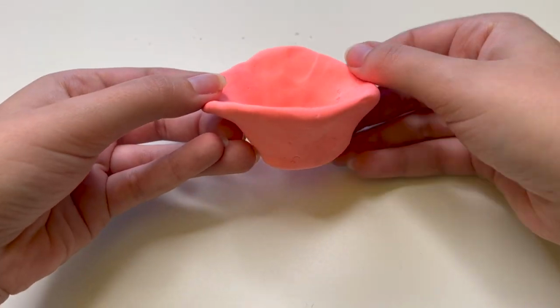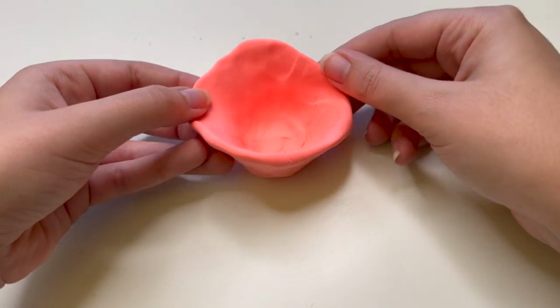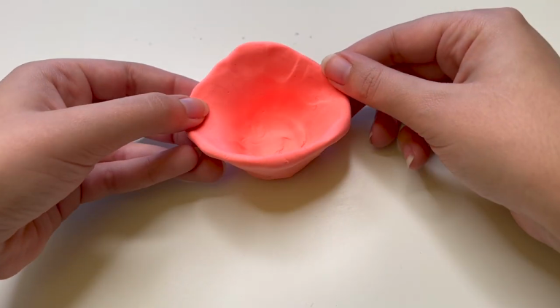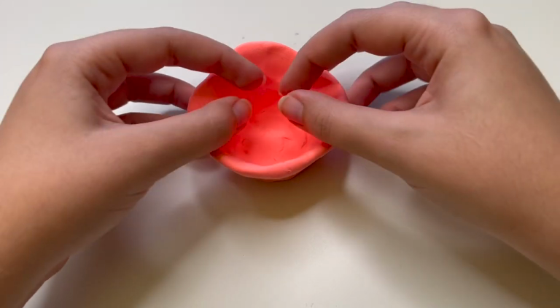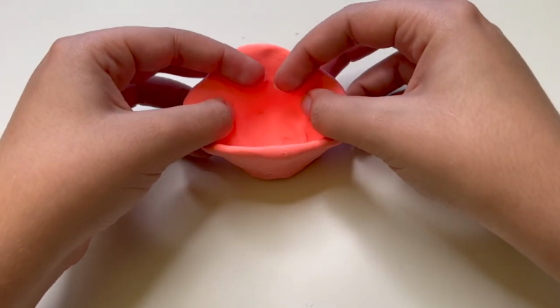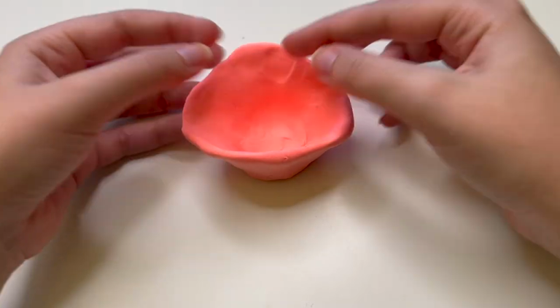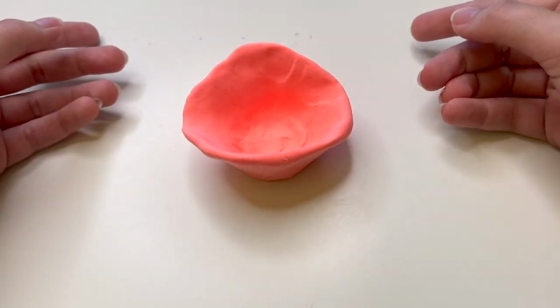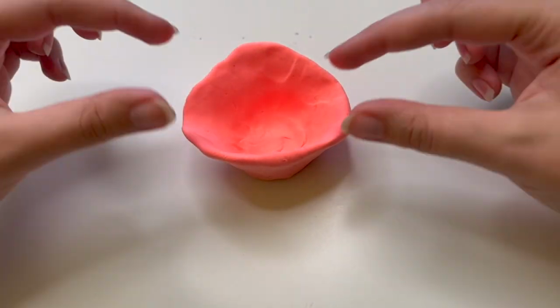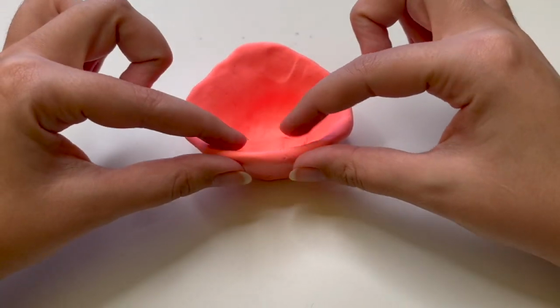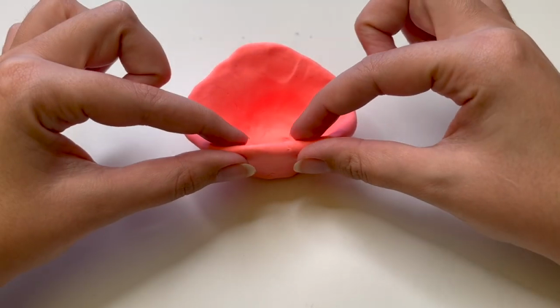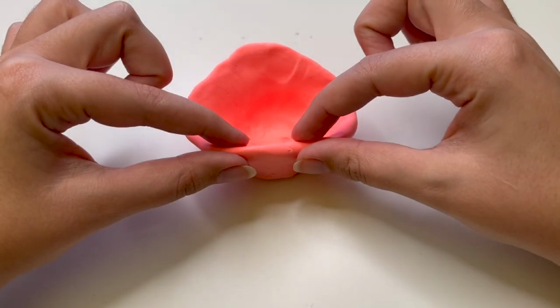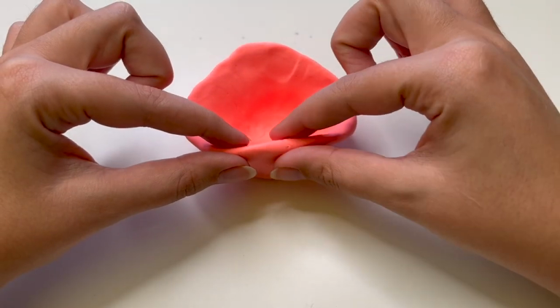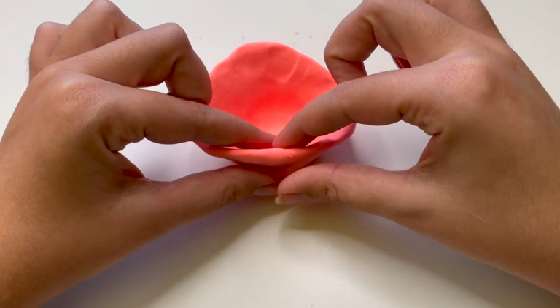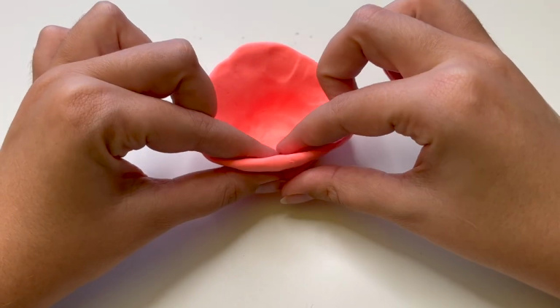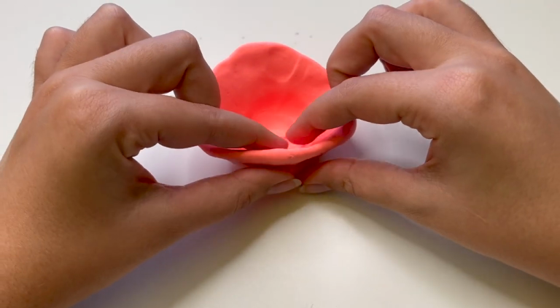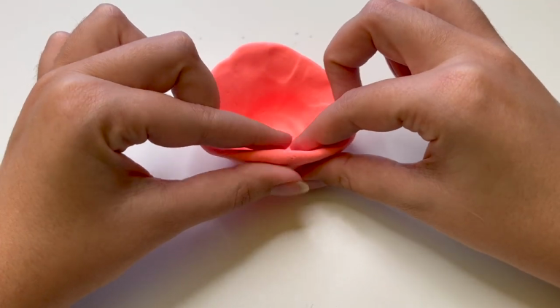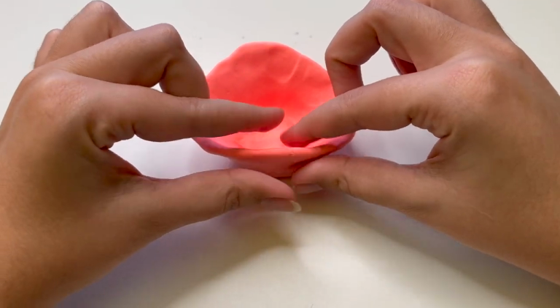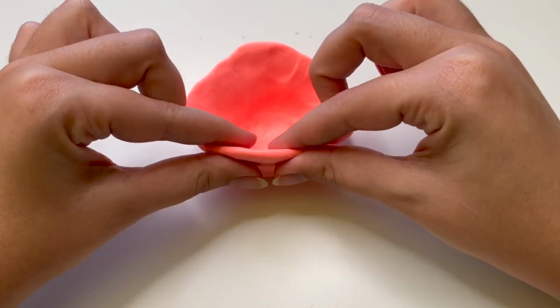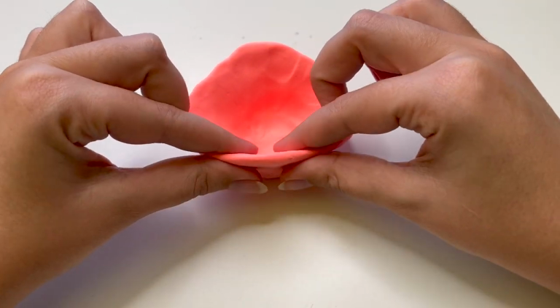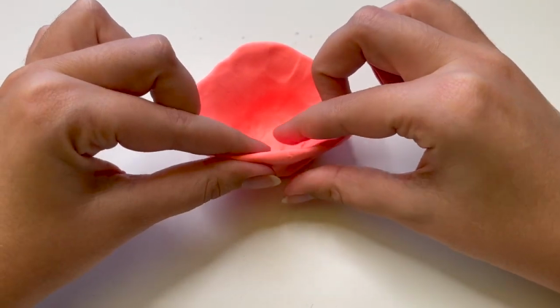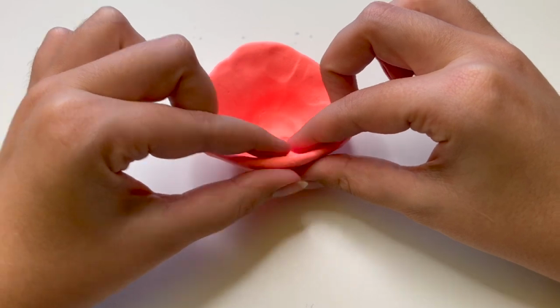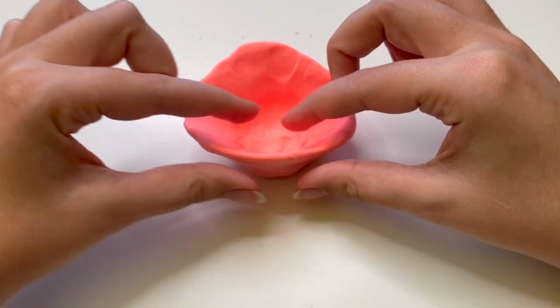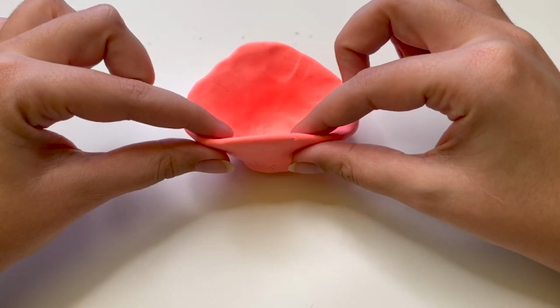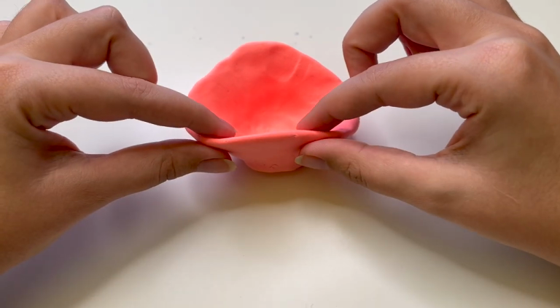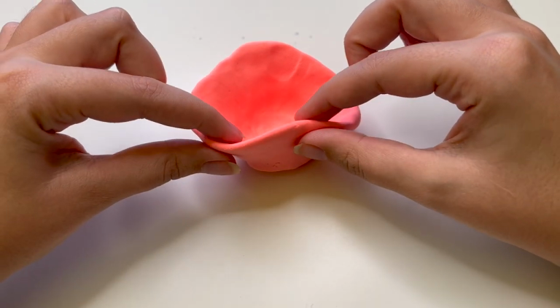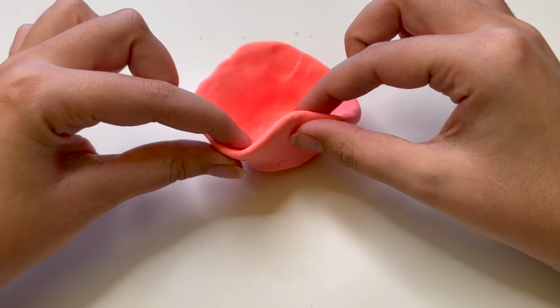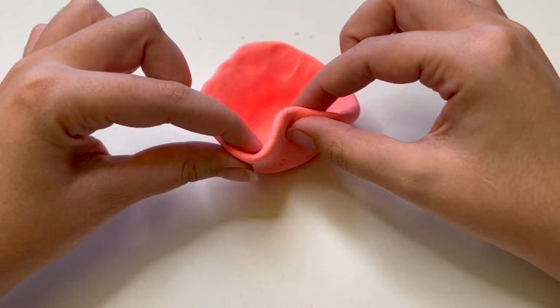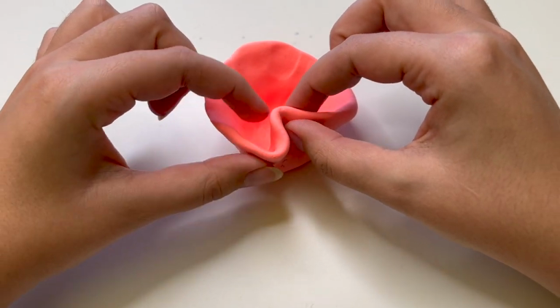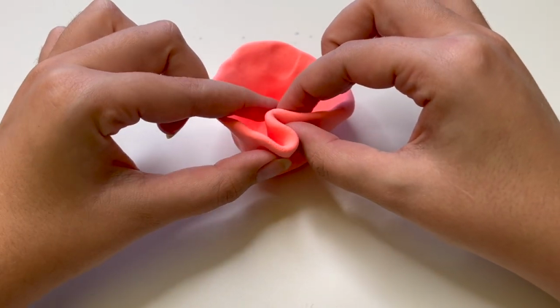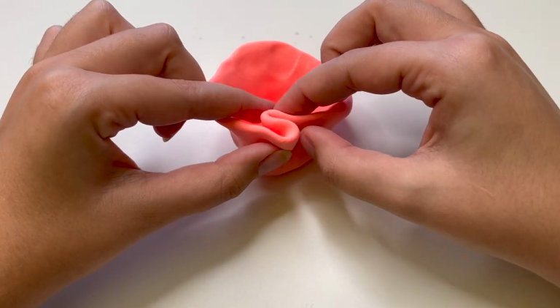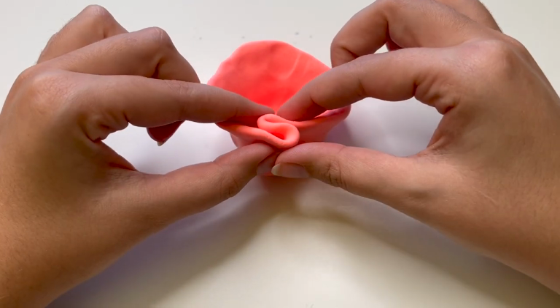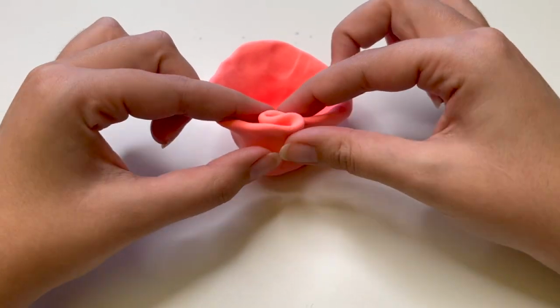If your pinch pot gets wider than what you want it to be, fold it in on itself and press it flat with your fingers. You can also use a little bit of water to smooth out these seams.